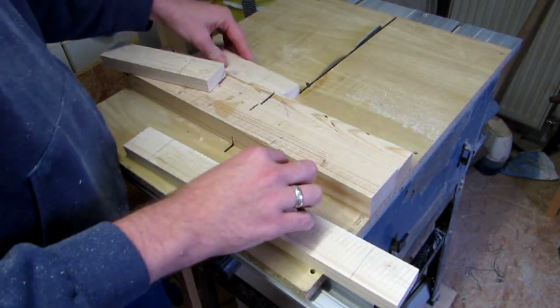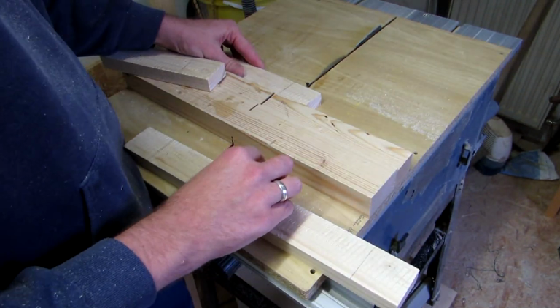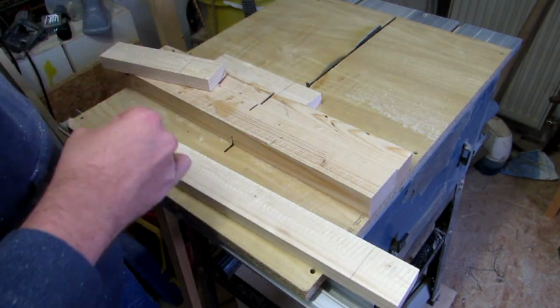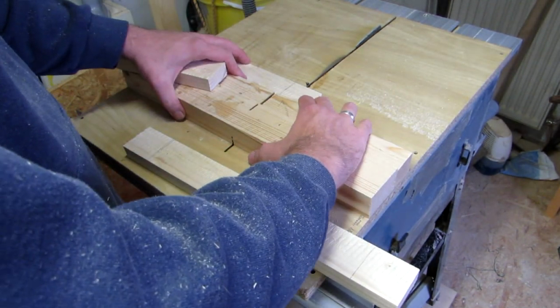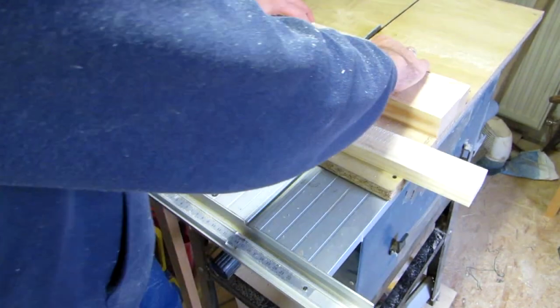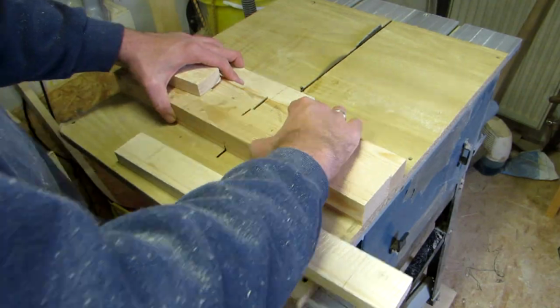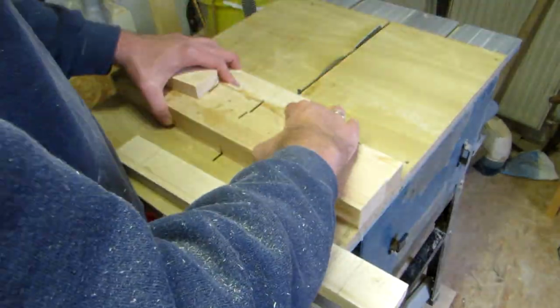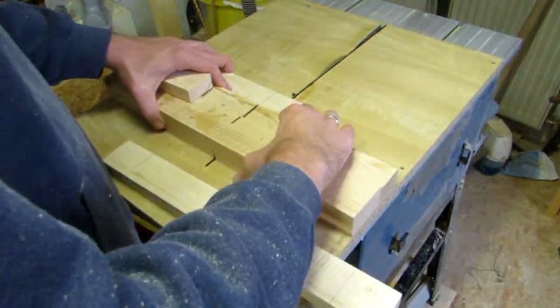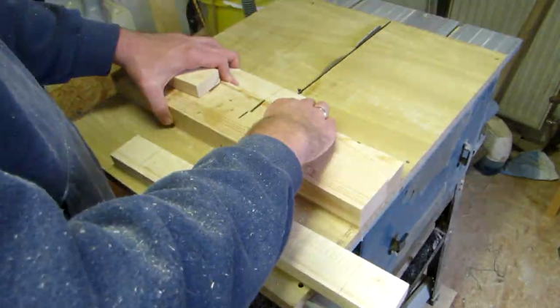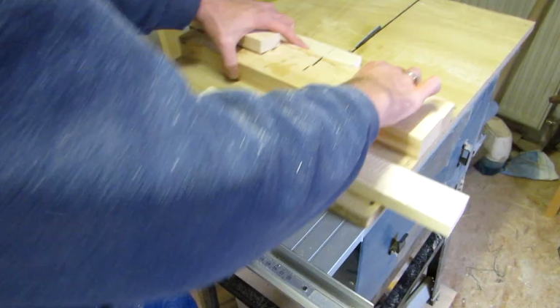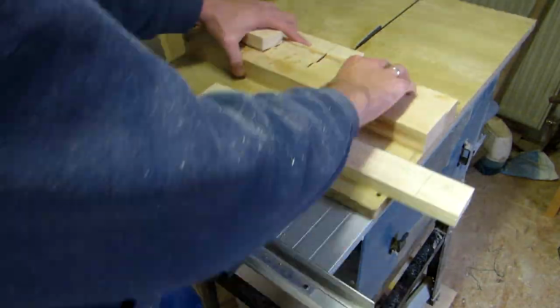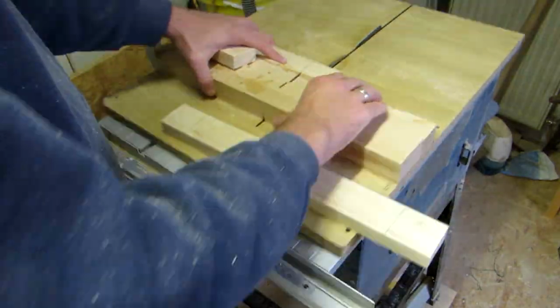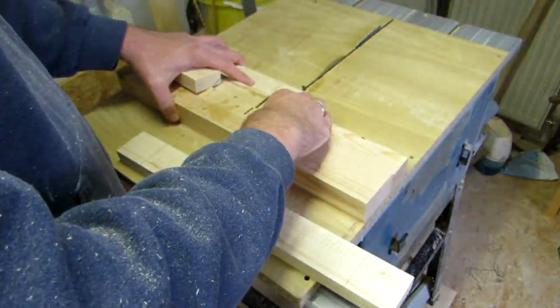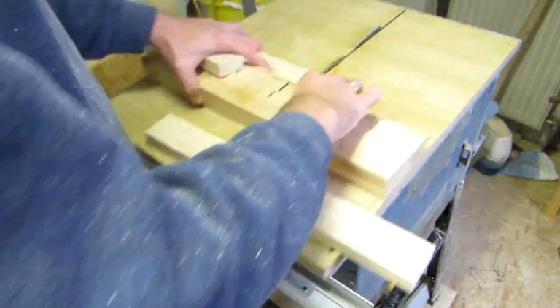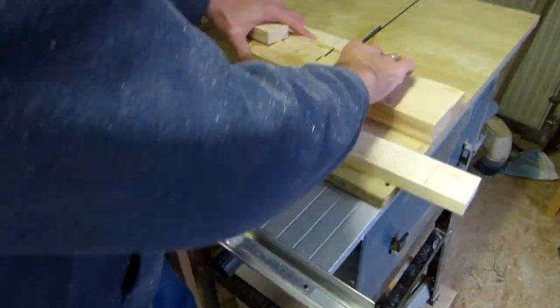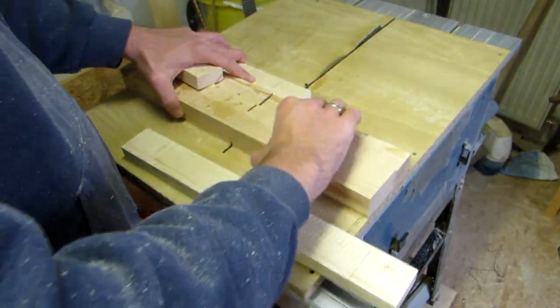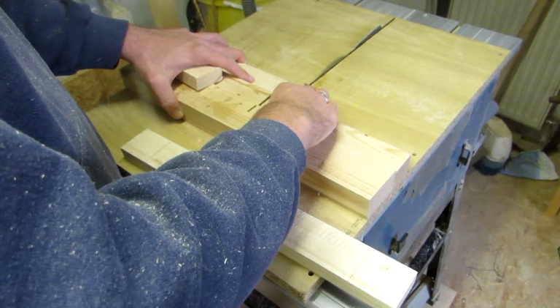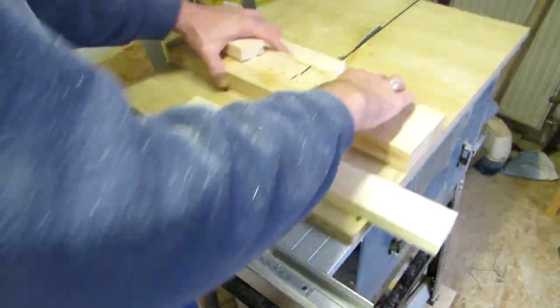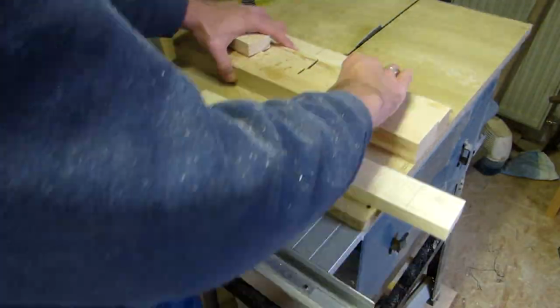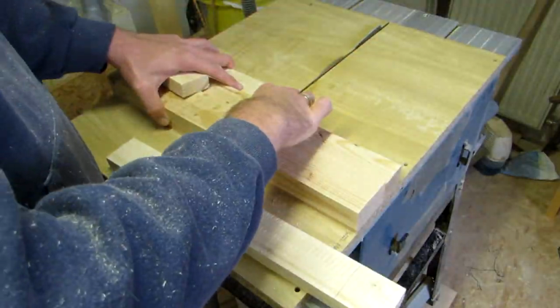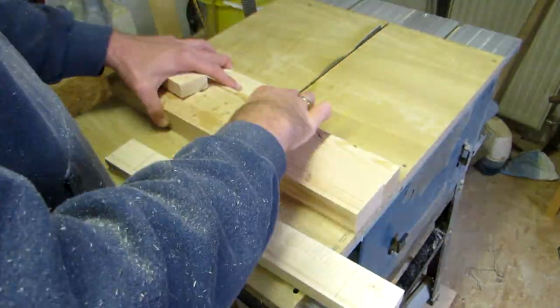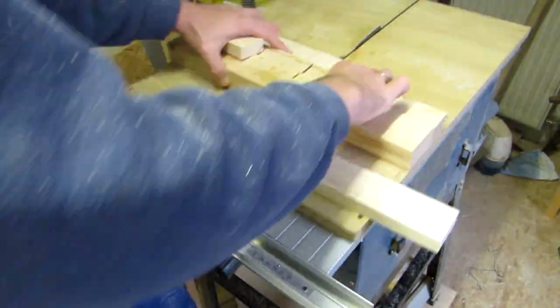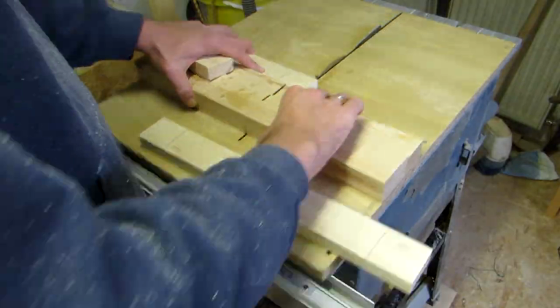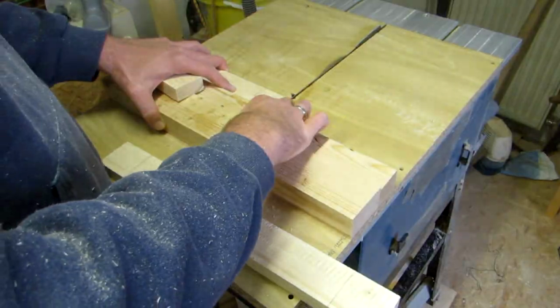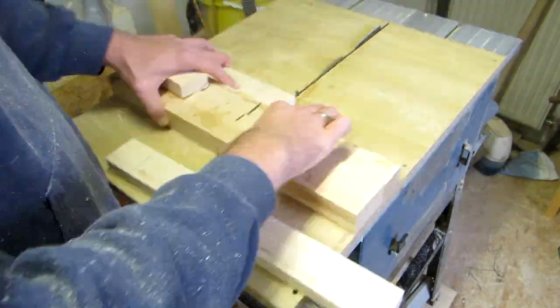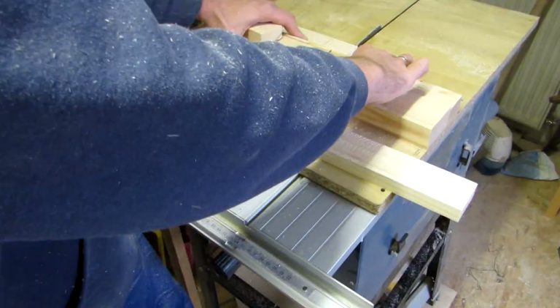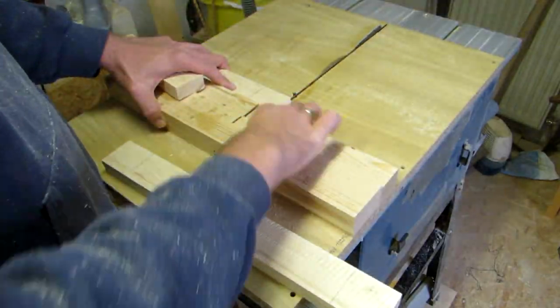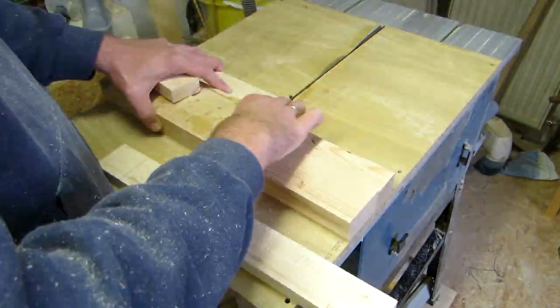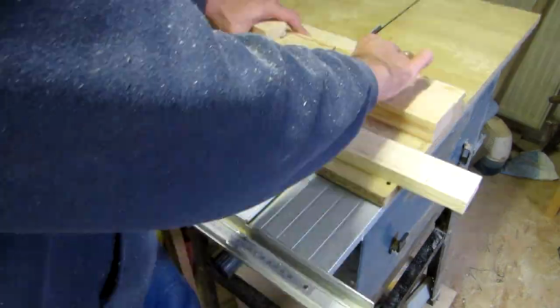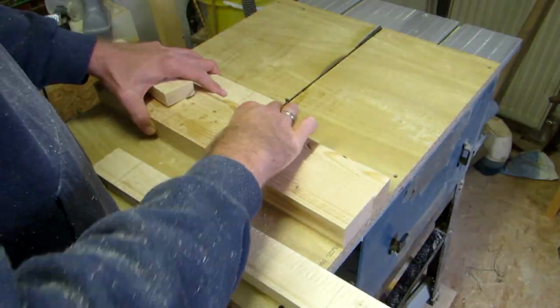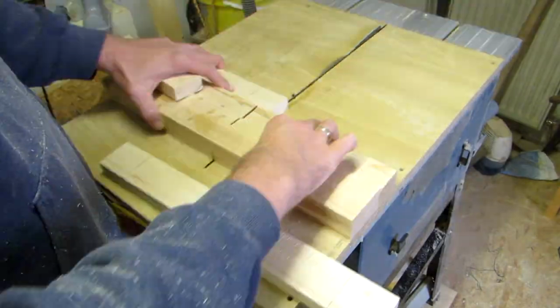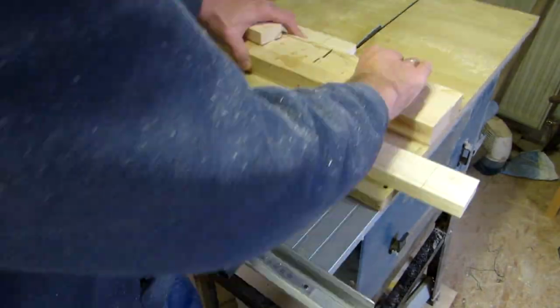I then proceed to cut the half laps, first aligning the mark I made with the blade, then continuing to make successive passes to remove the material. The whole thing would be easier using a dado stack, but I don't have one and it's quite speedy as it is.